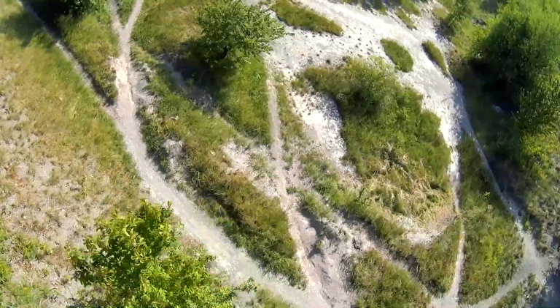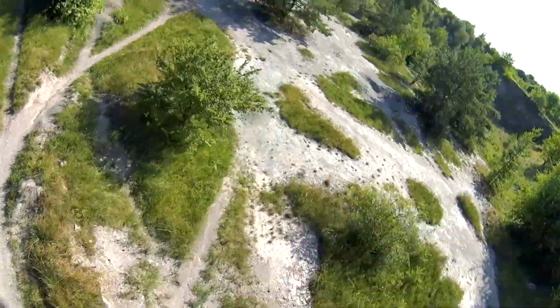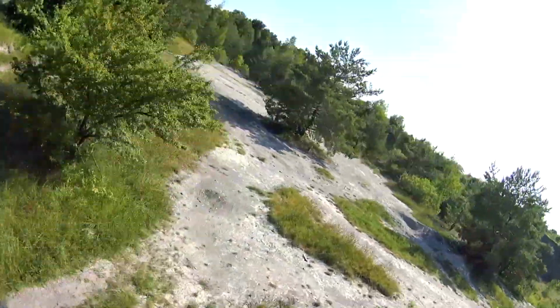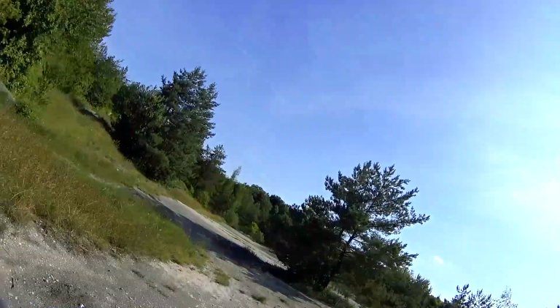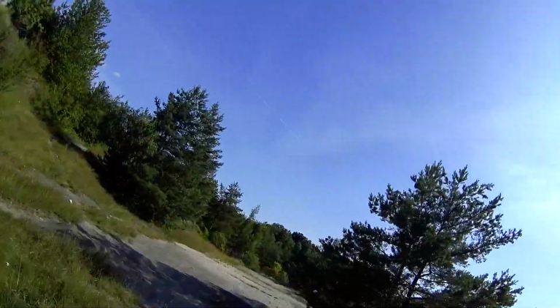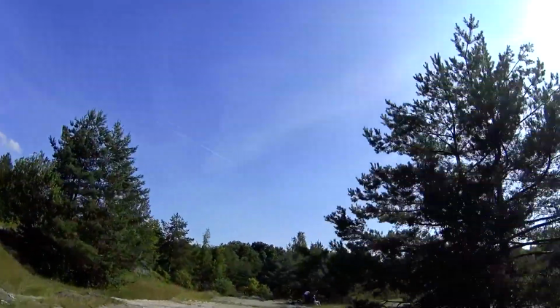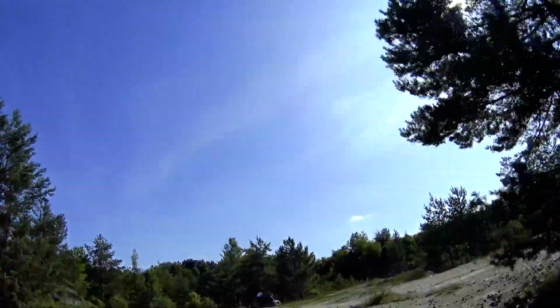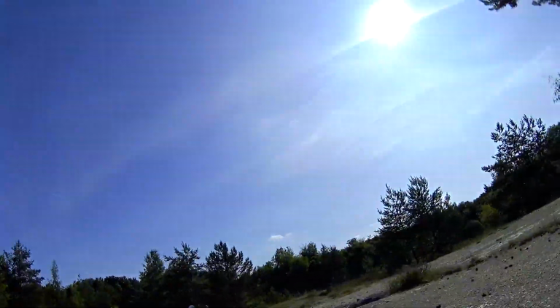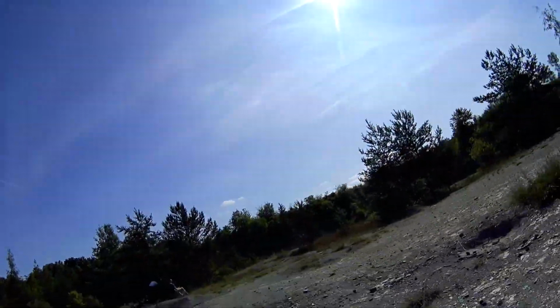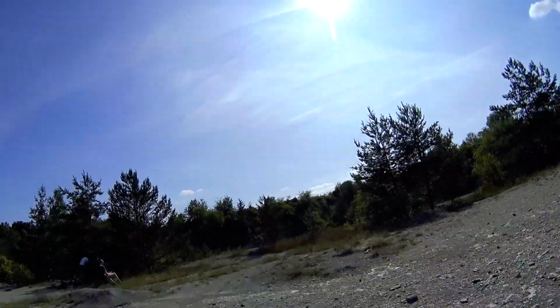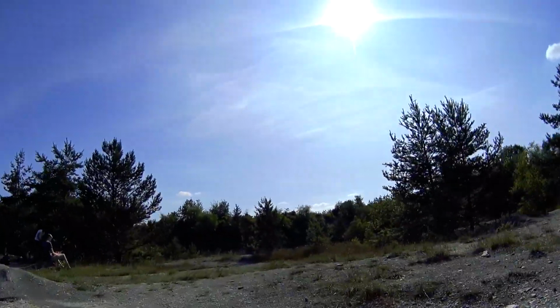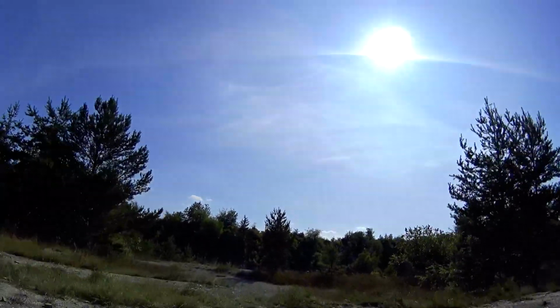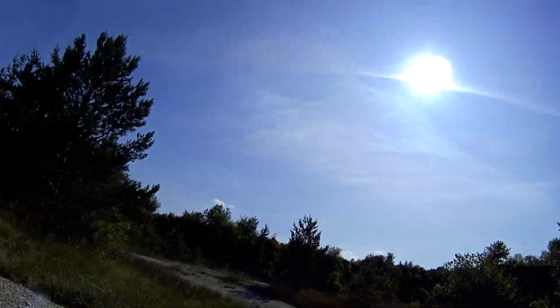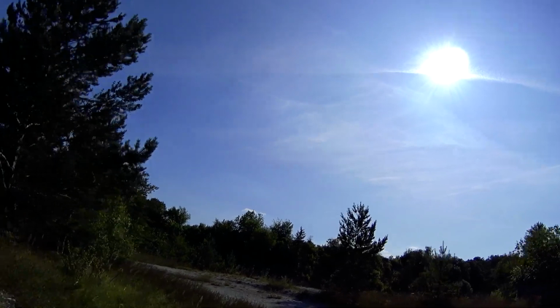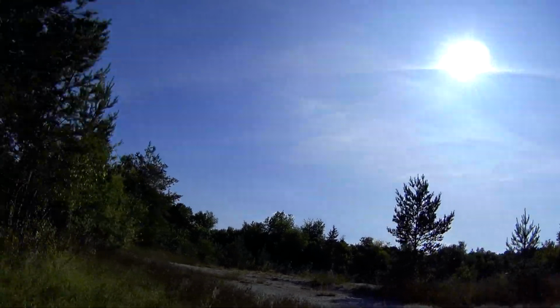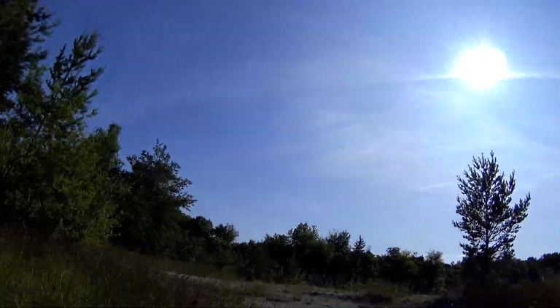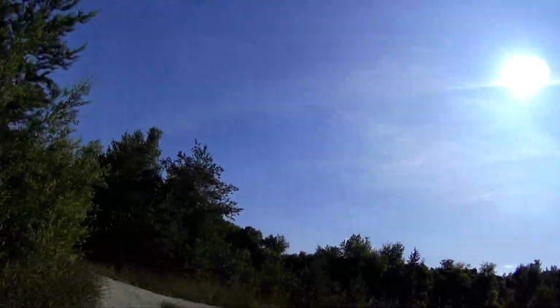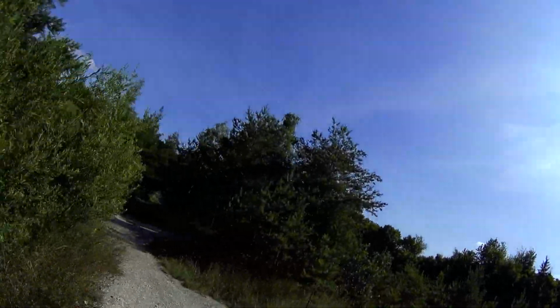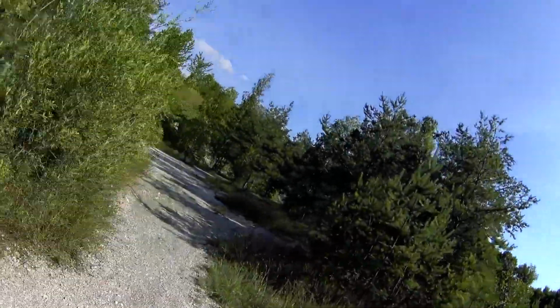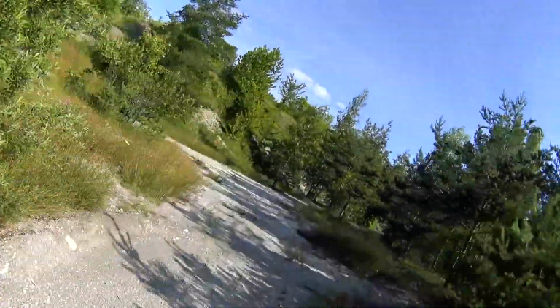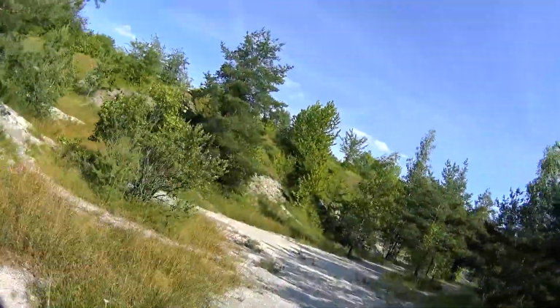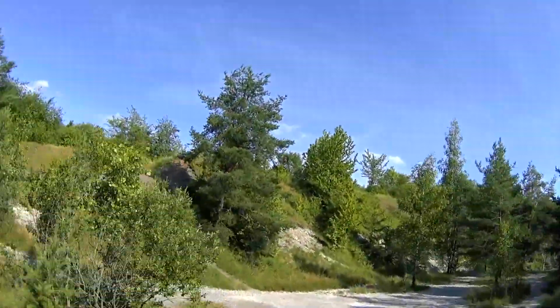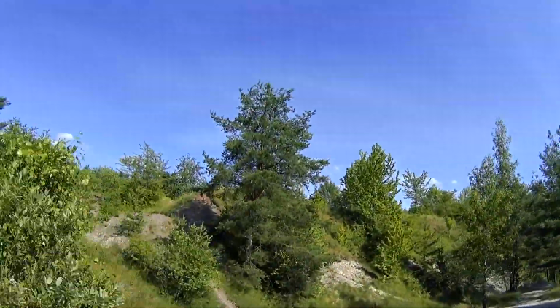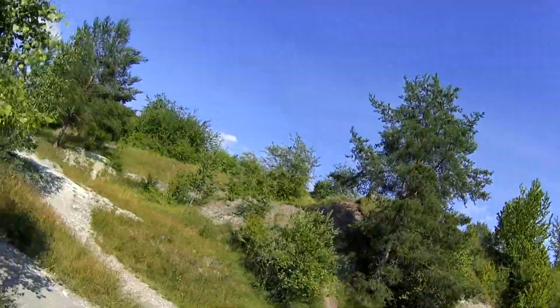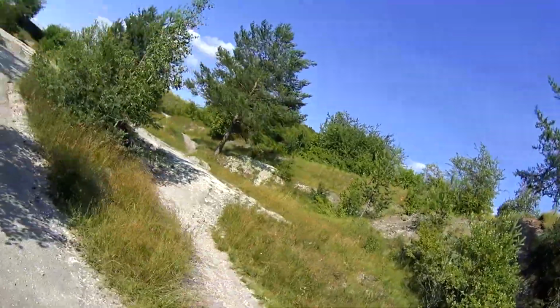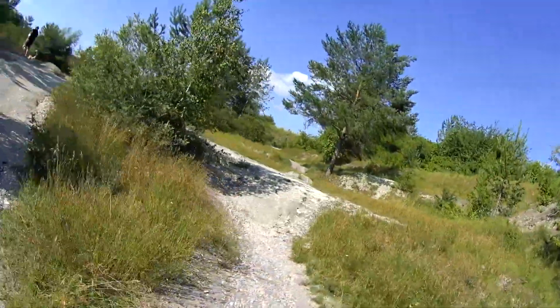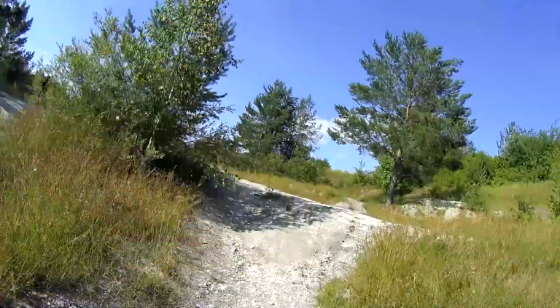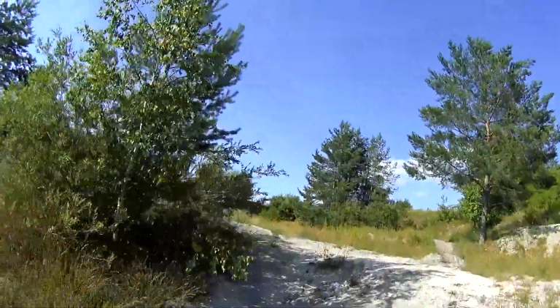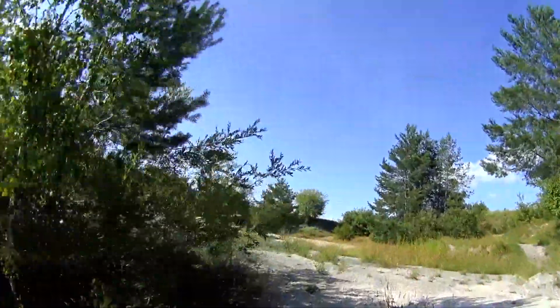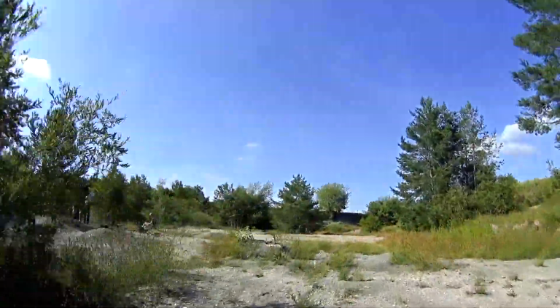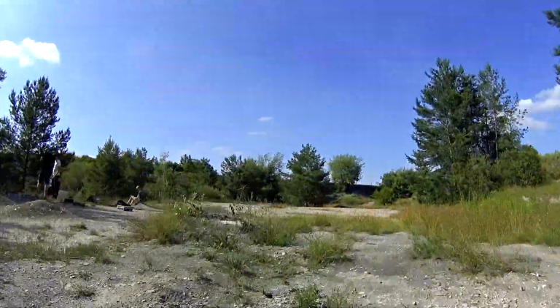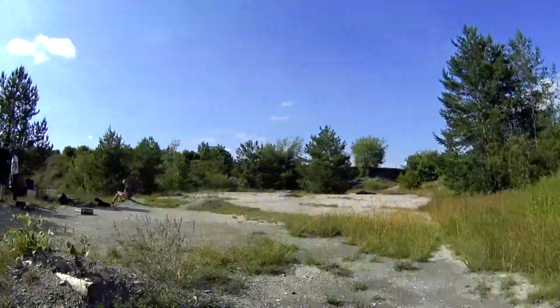First up, the thing that makes these things fun: the power and thrust-to-weight ratio. My drone can lift around 10 to 15 kilograms, and this is basically on the very high end of performance you will ever need and ever want.